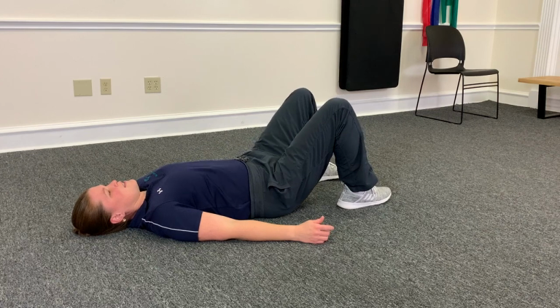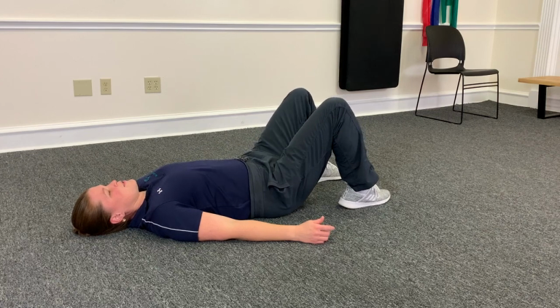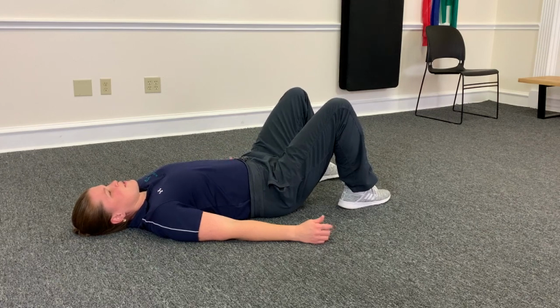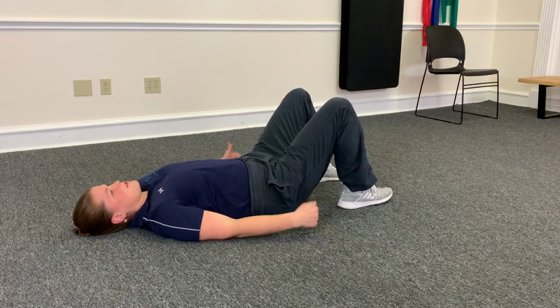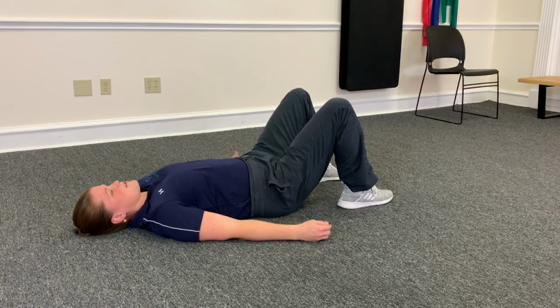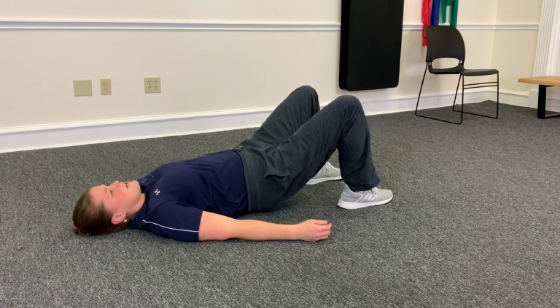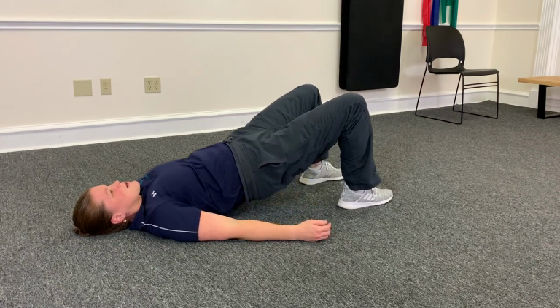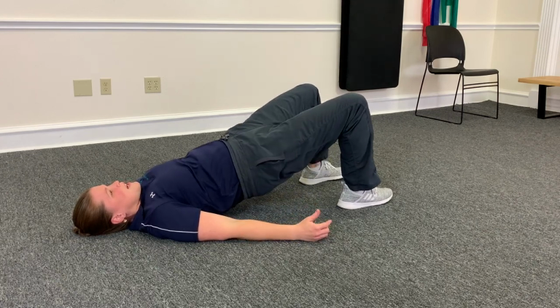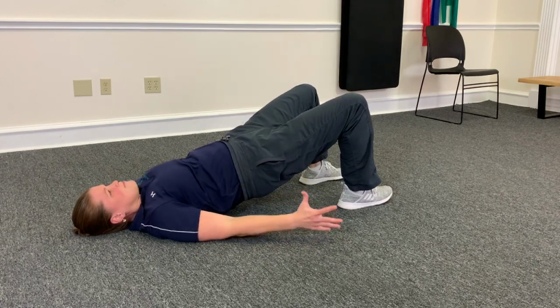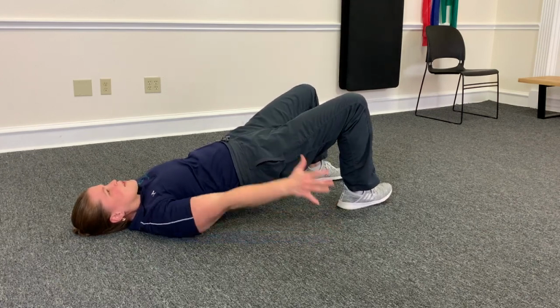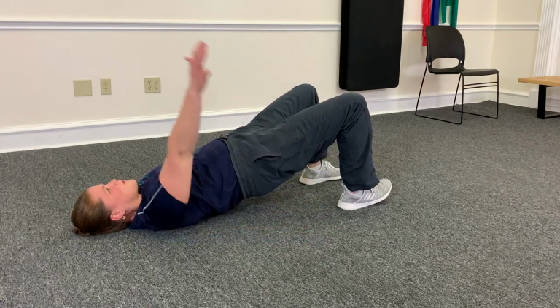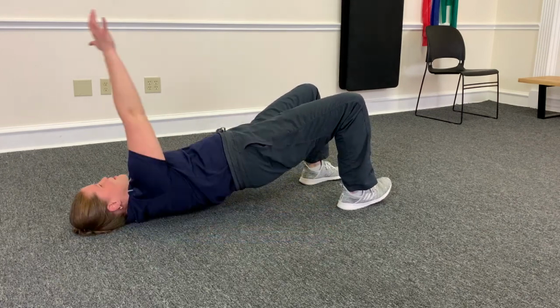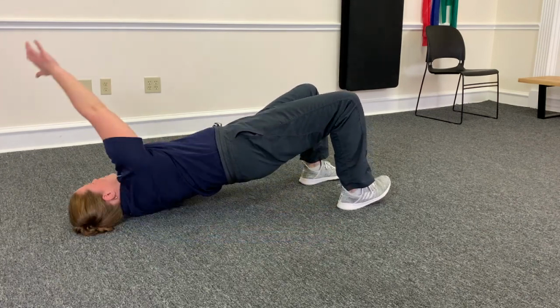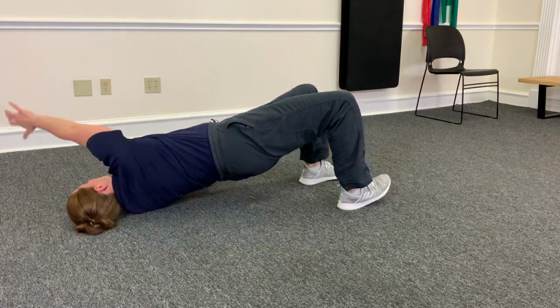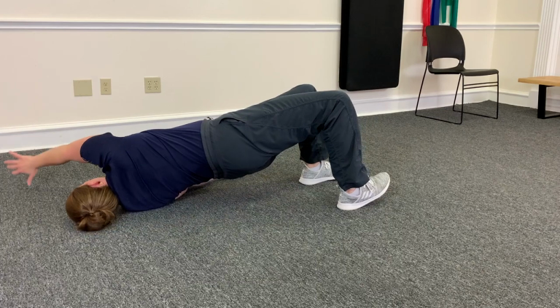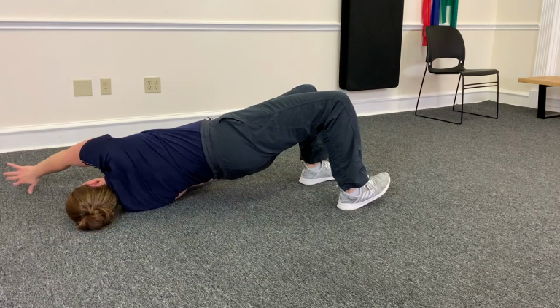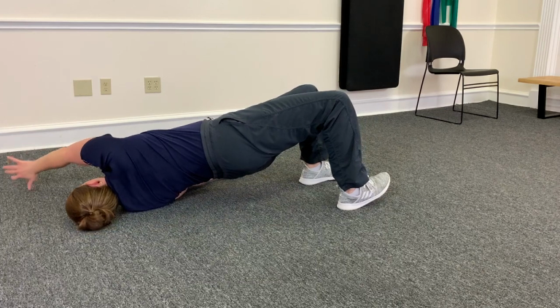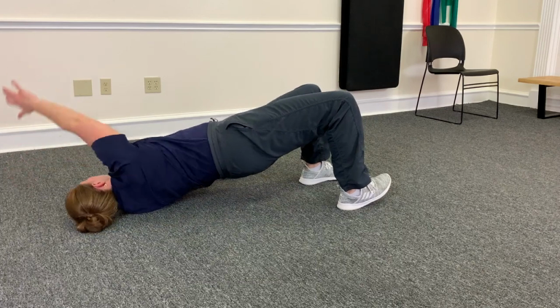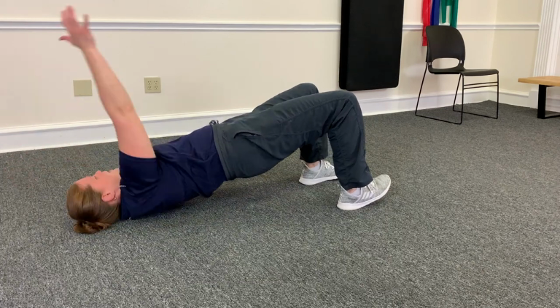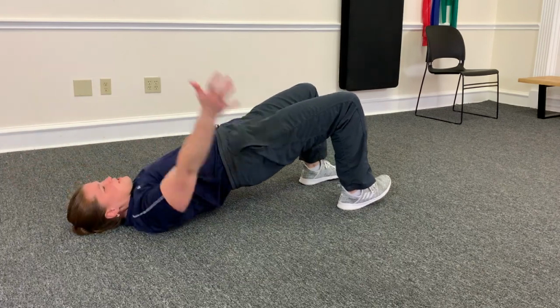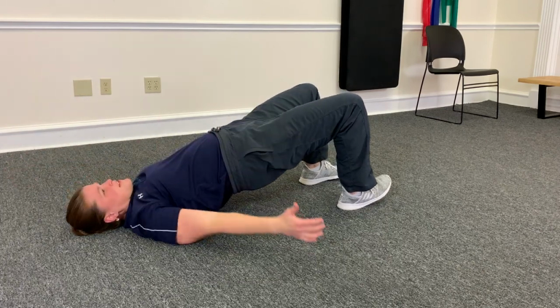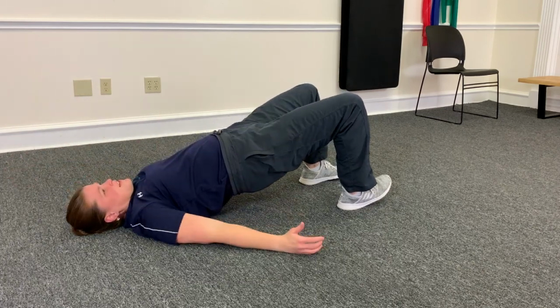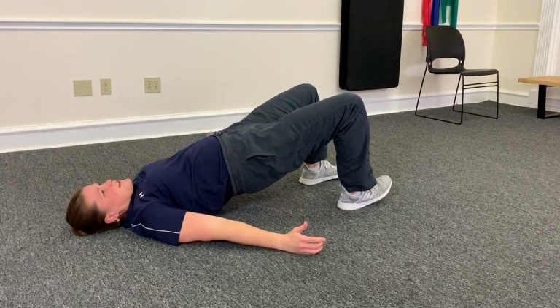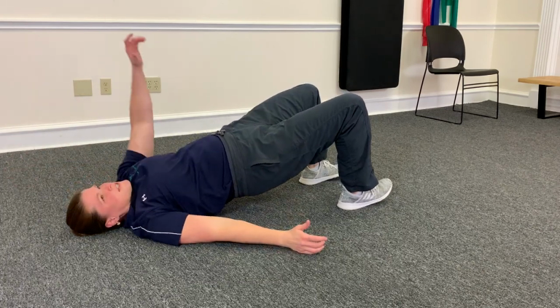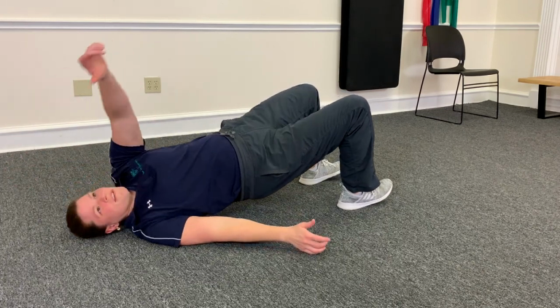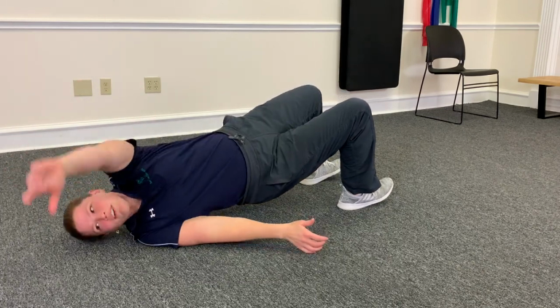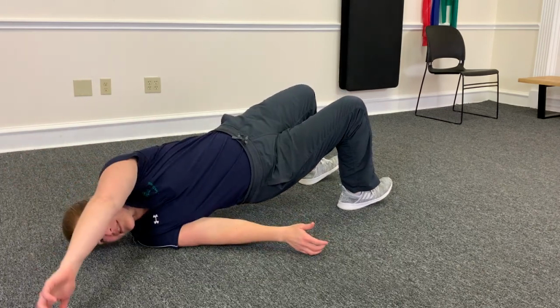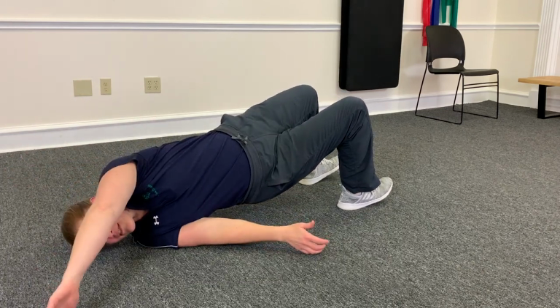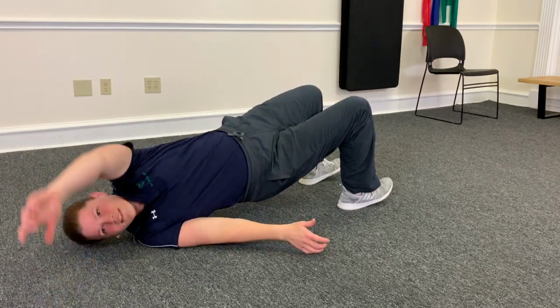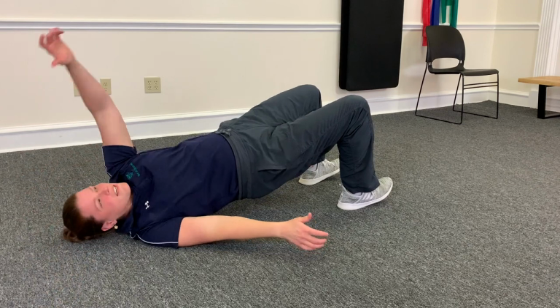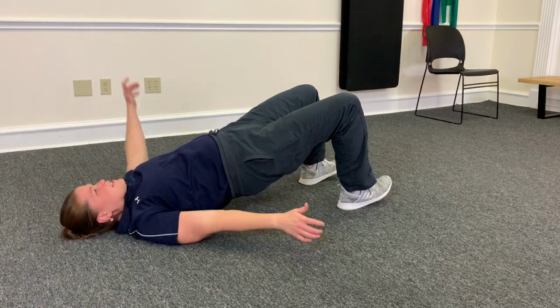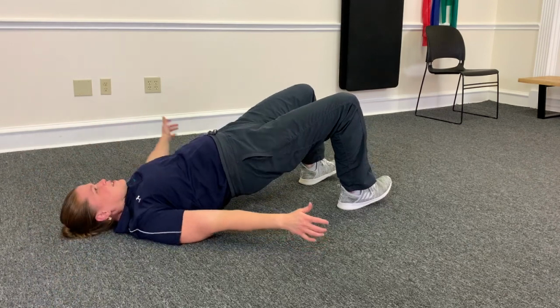You can go down, bring it back up, roll up, reach up and across and touch. Reach up and across and touch.